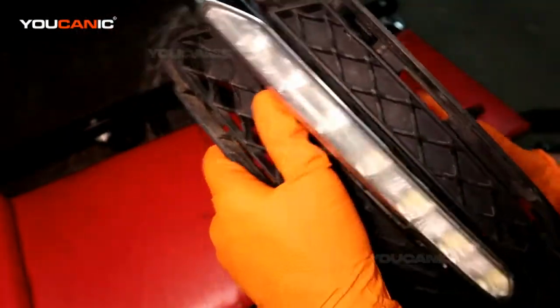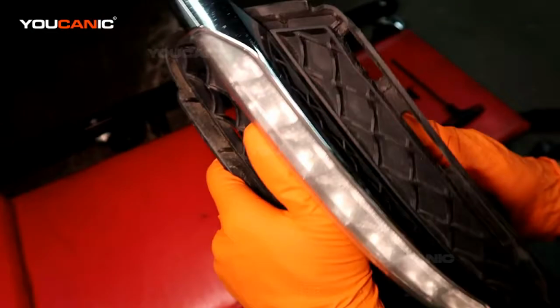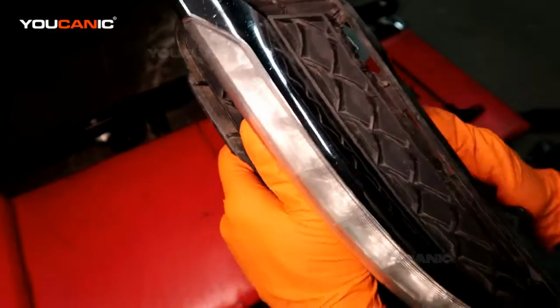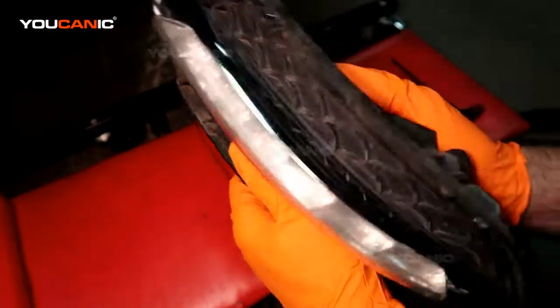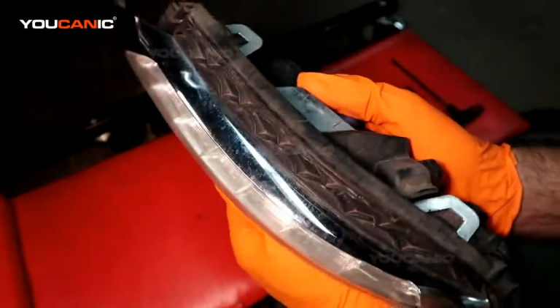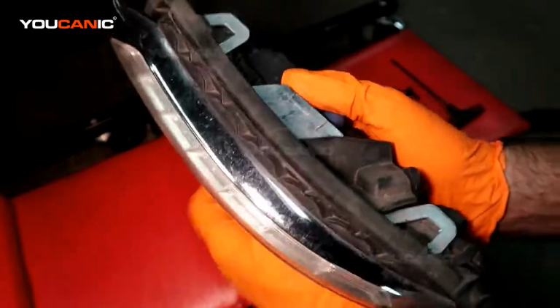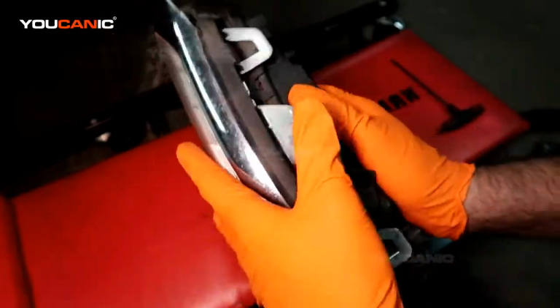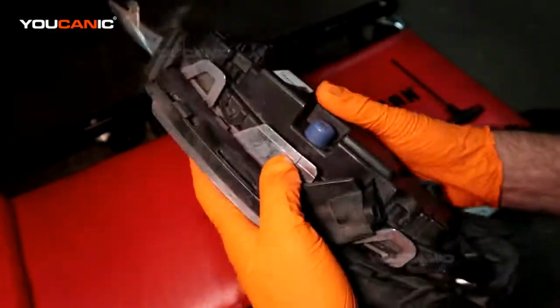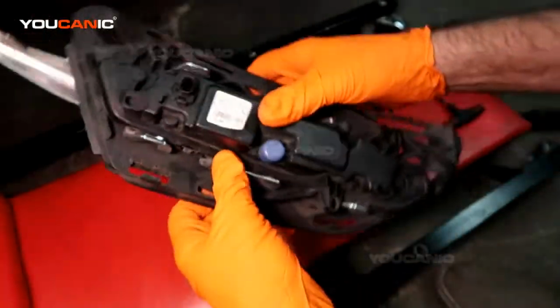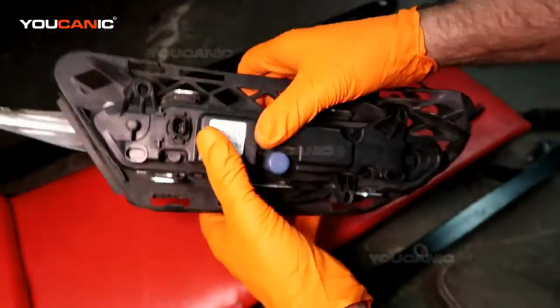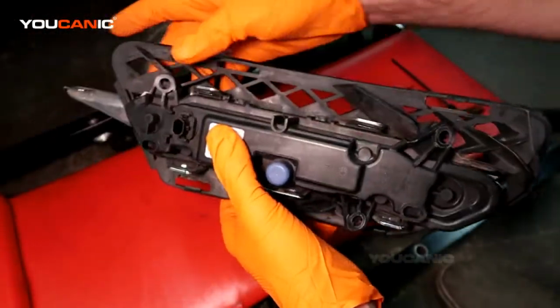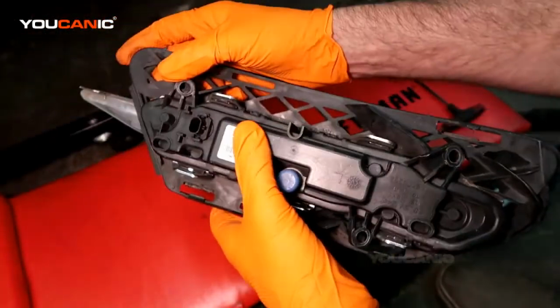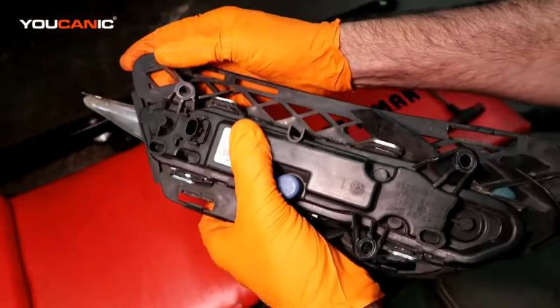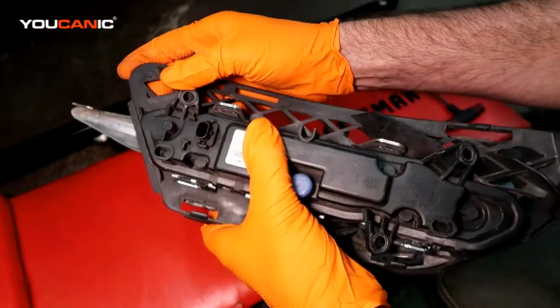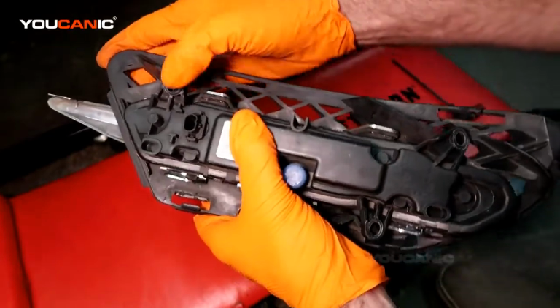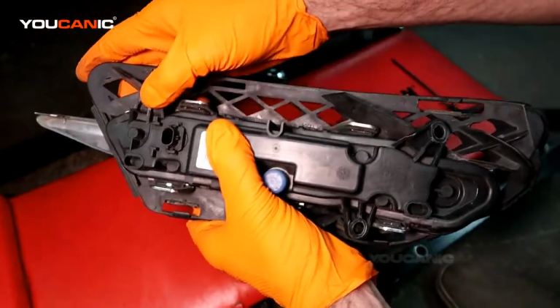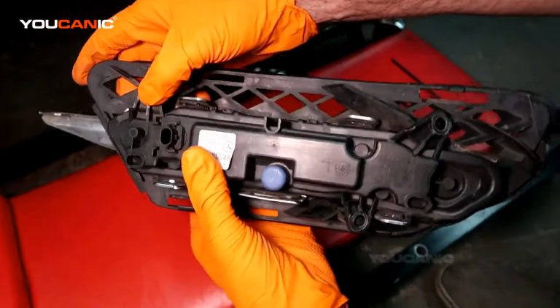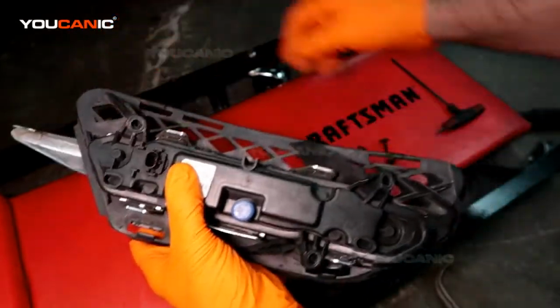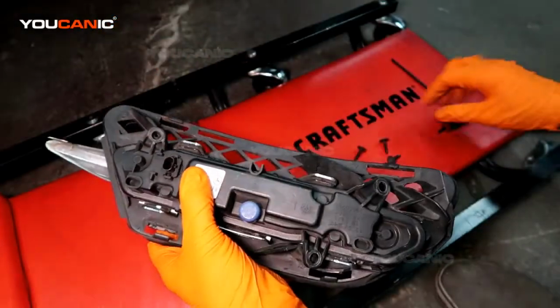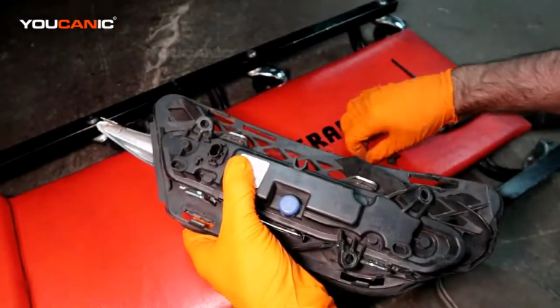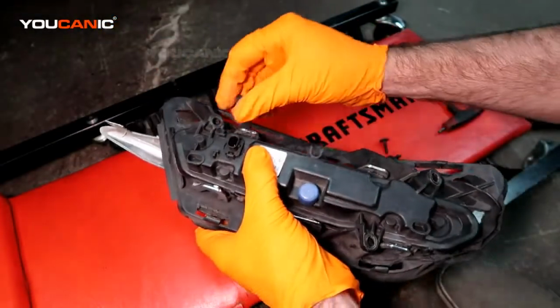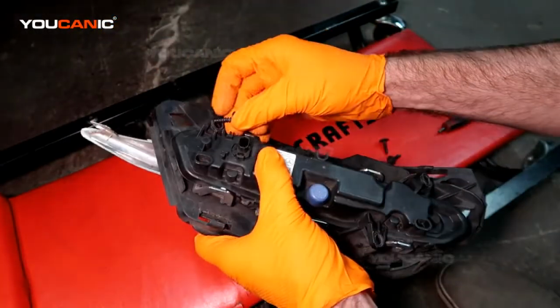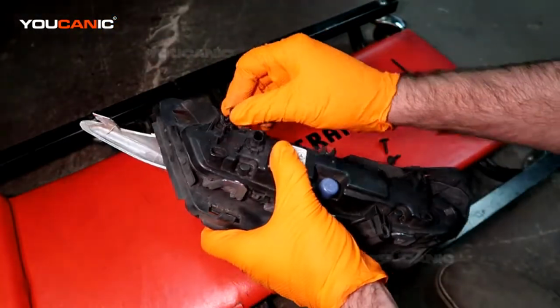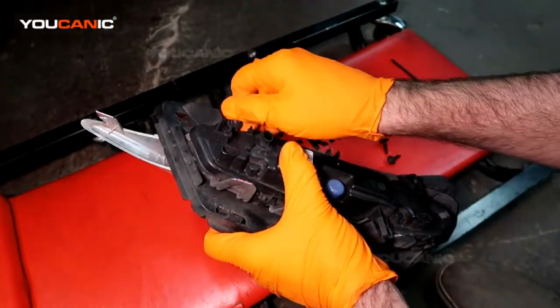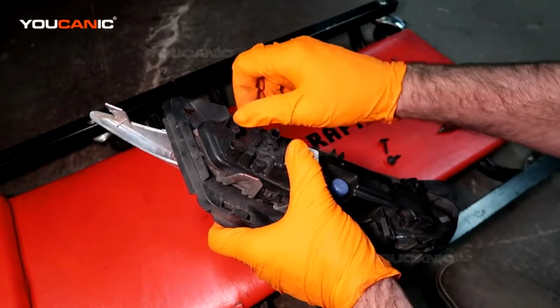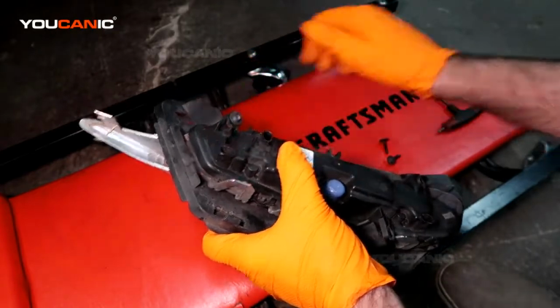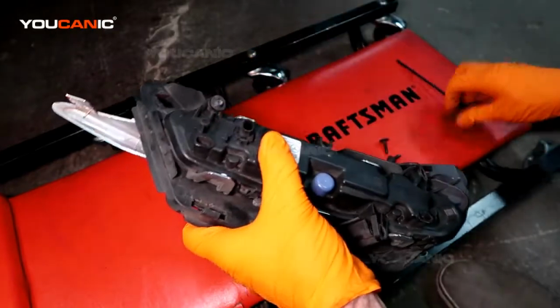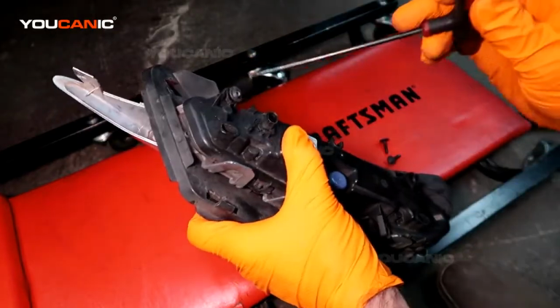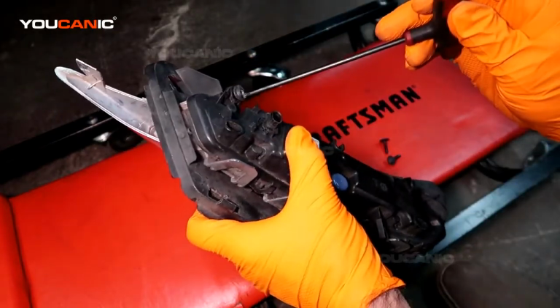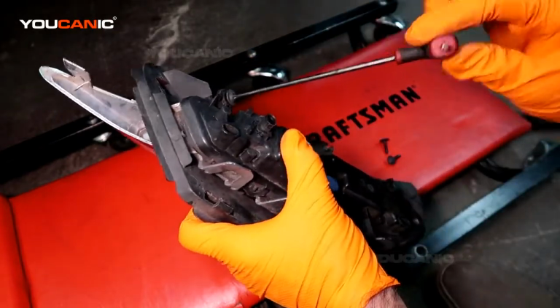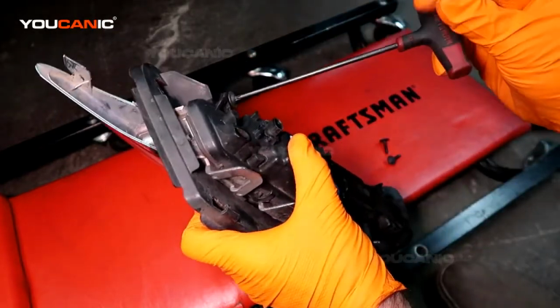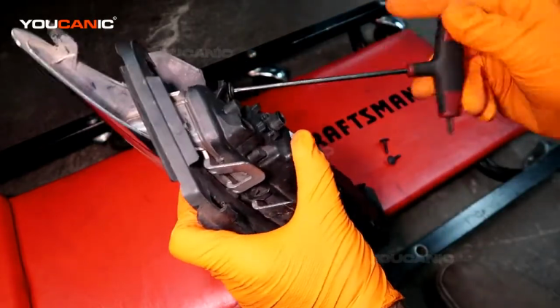Then we put this piece back on and we're going to put our T20 screws back in — those are the three T20 screws.